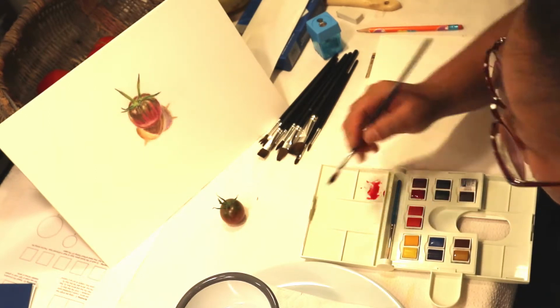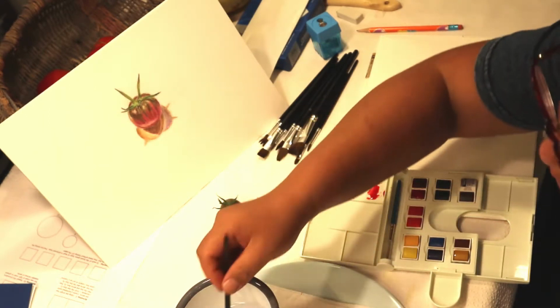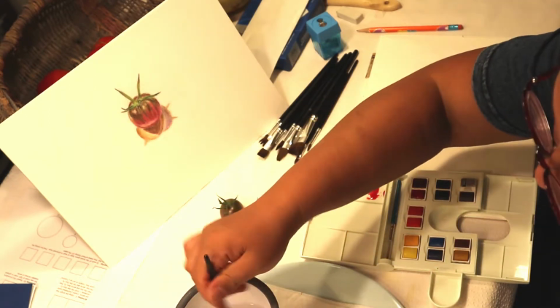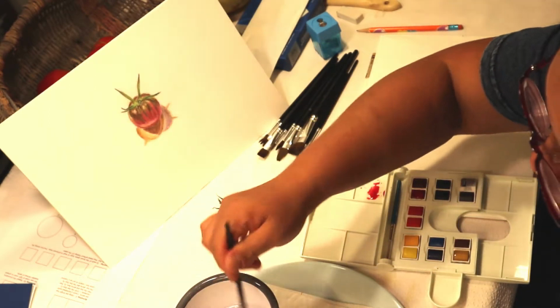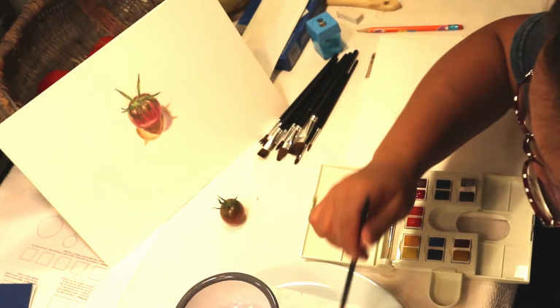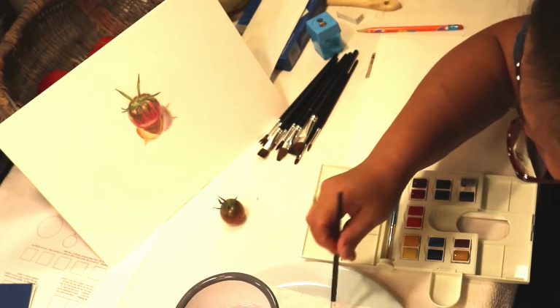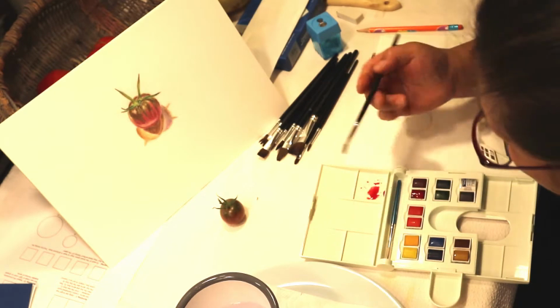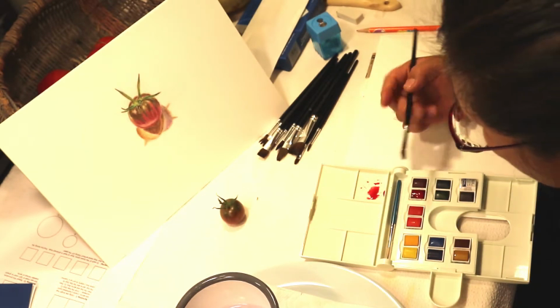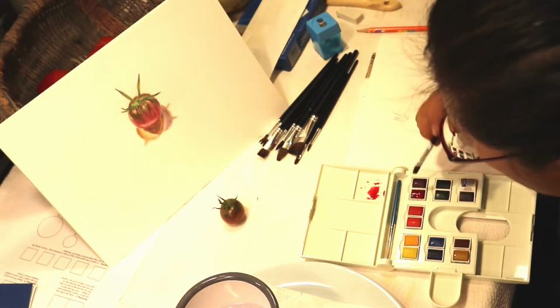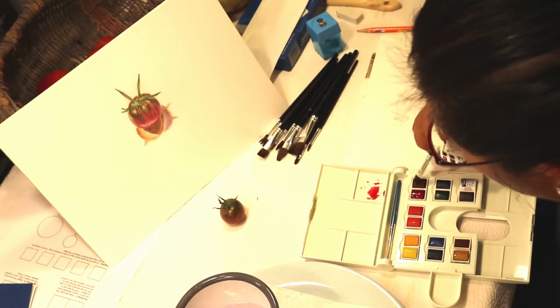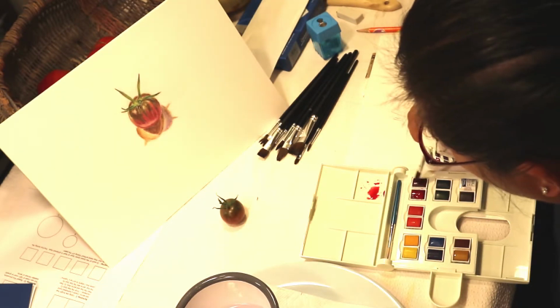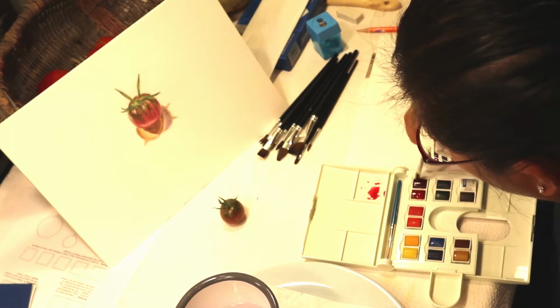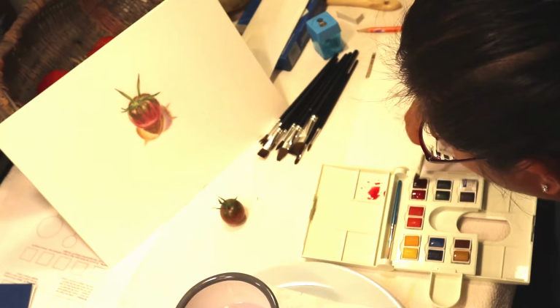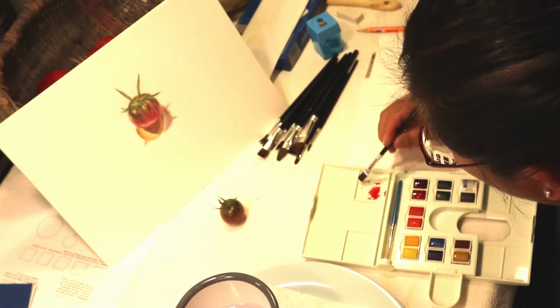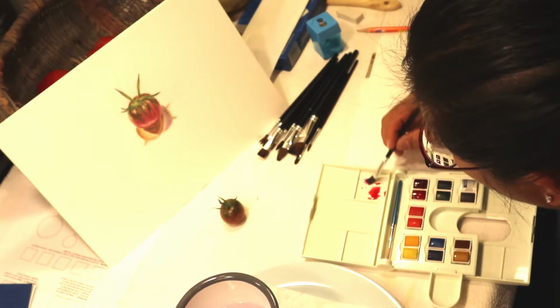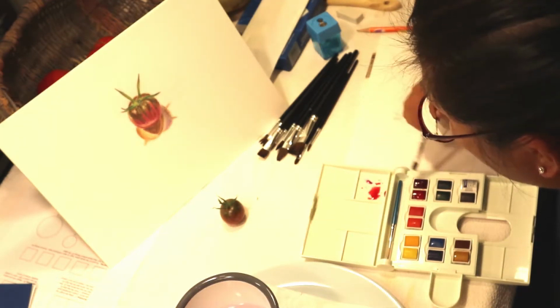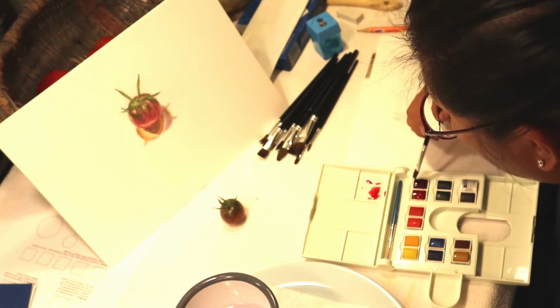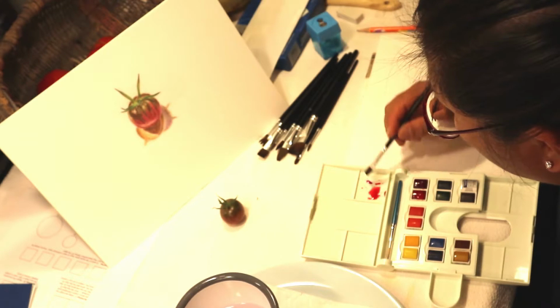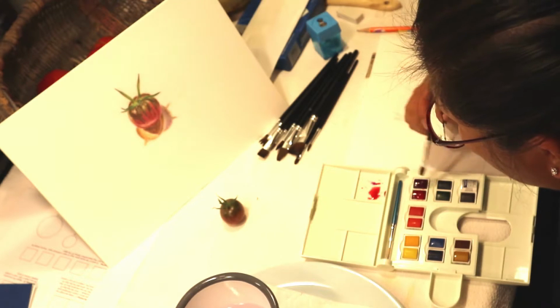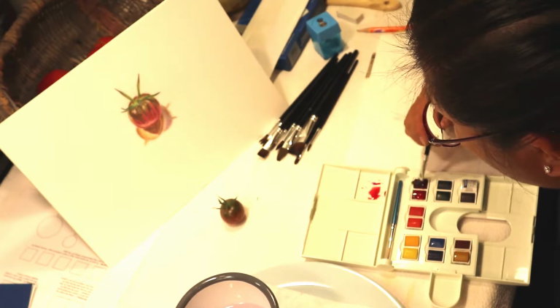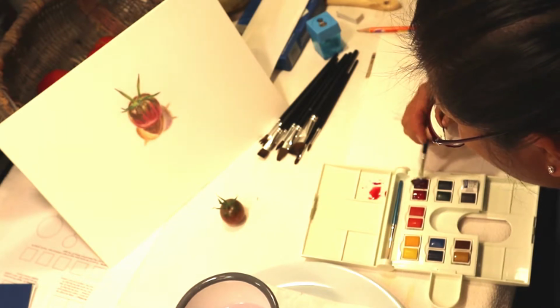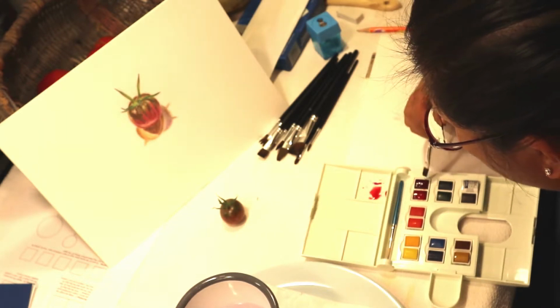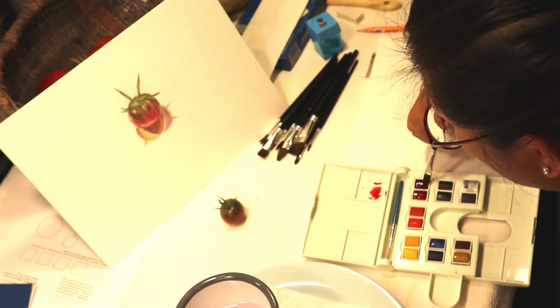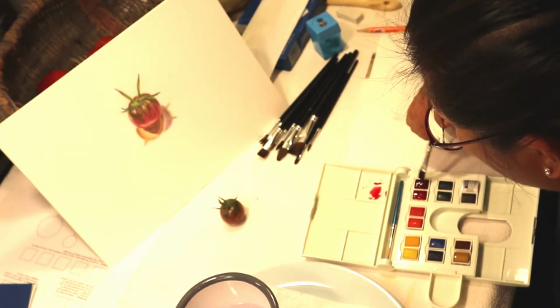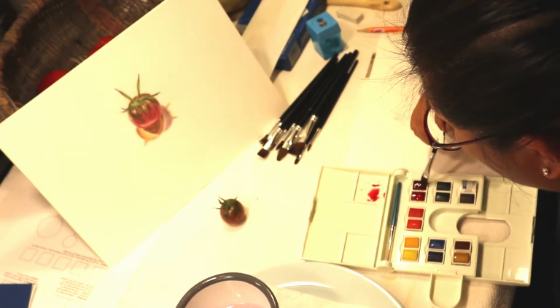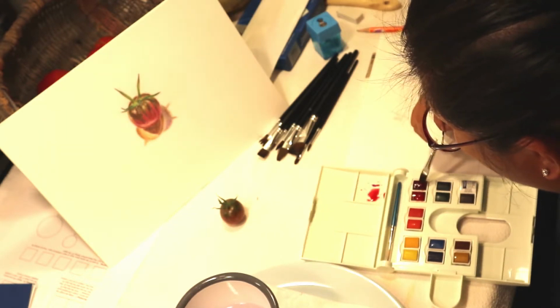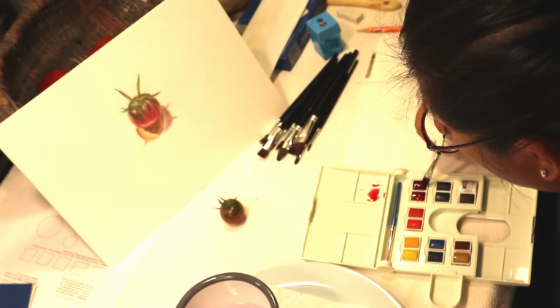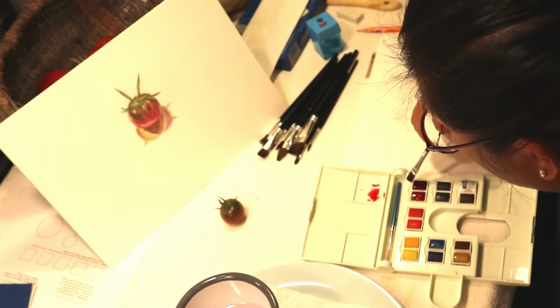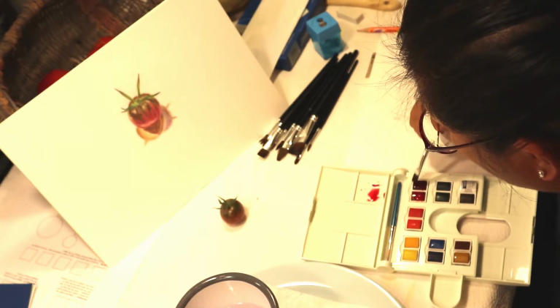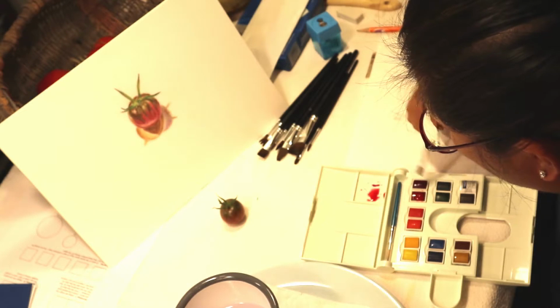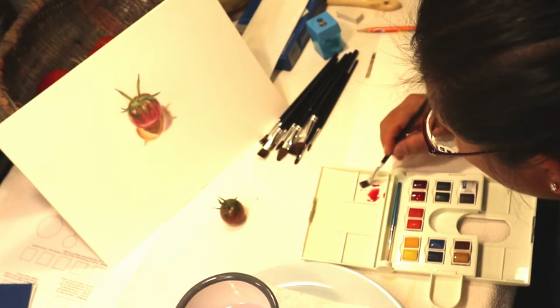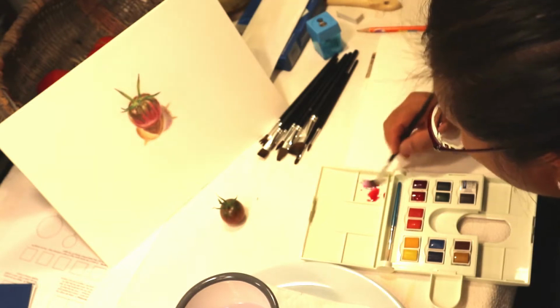Every time you pick up a new color, you have to wash the brush out. I'm going to pick up this color here and see what that looks like — it's kind of a purplish color. Look at that — the hair is just coming off that brush. So cheap.